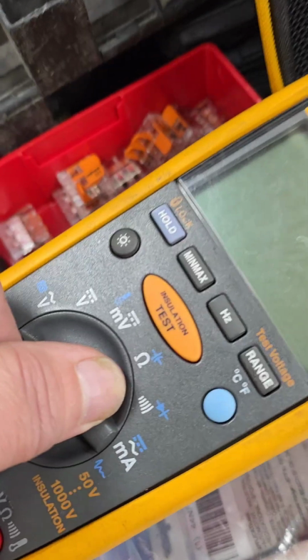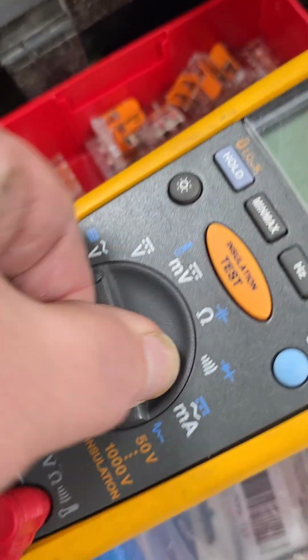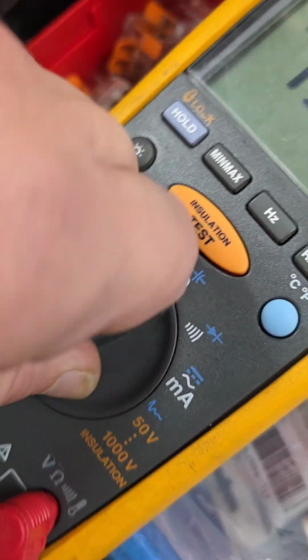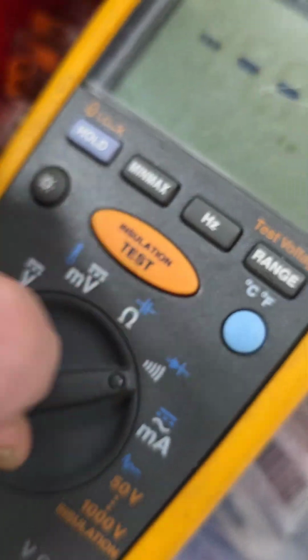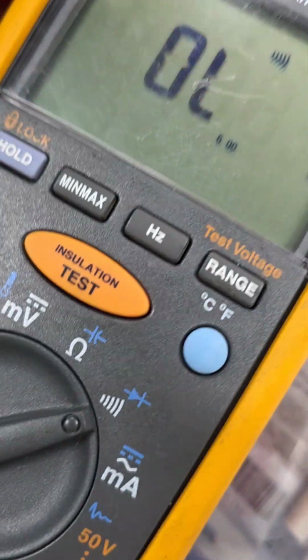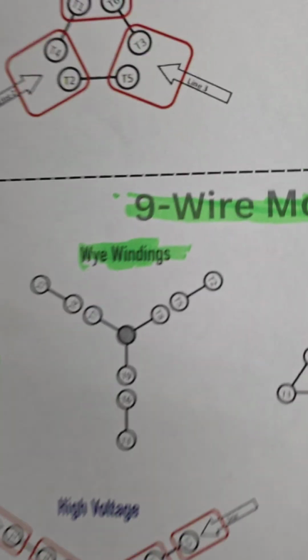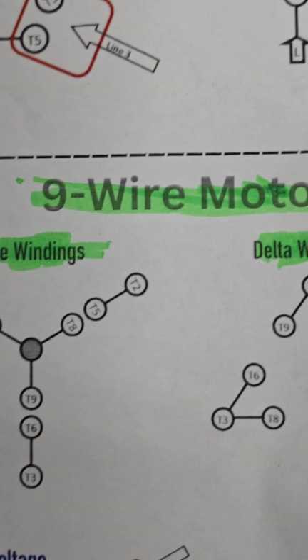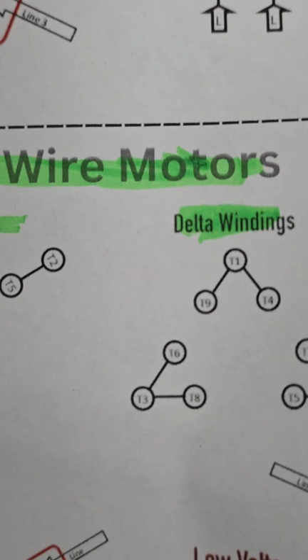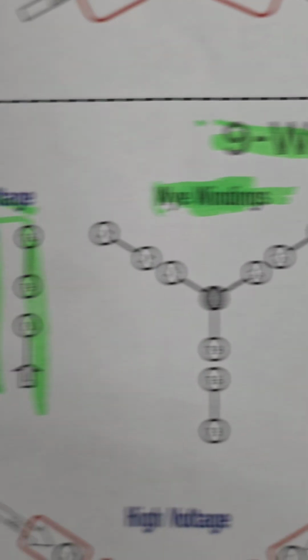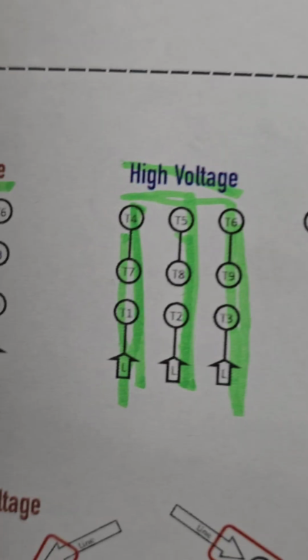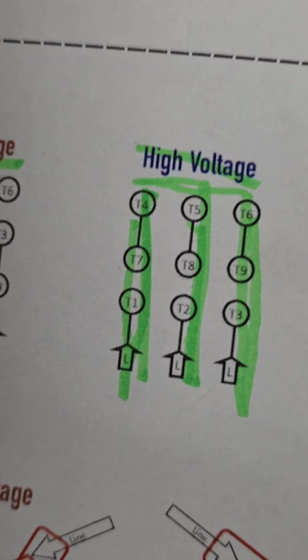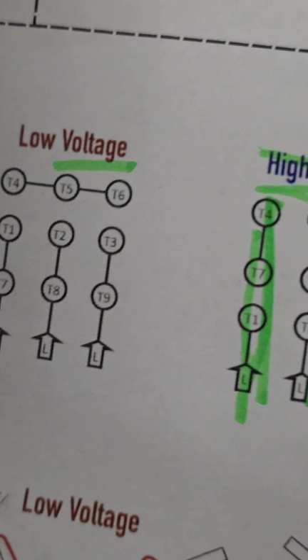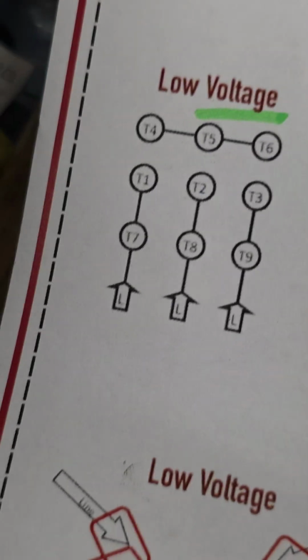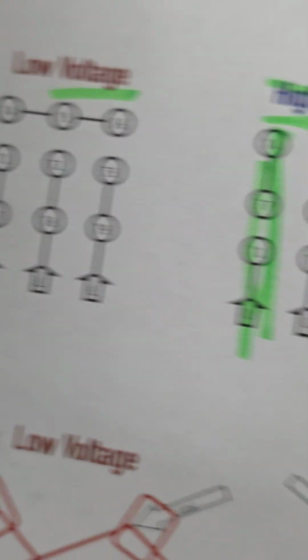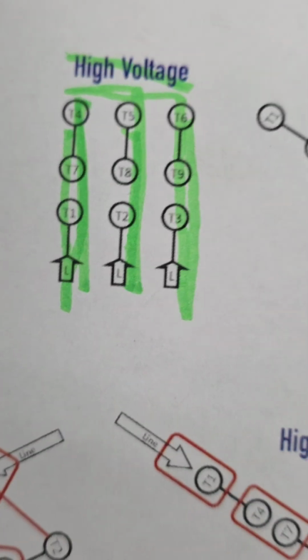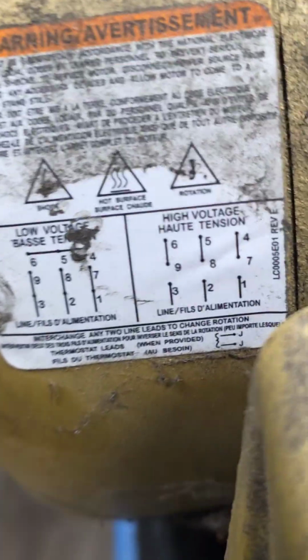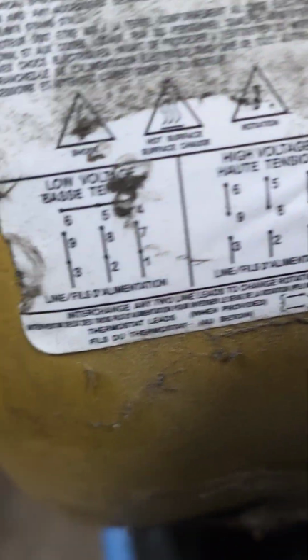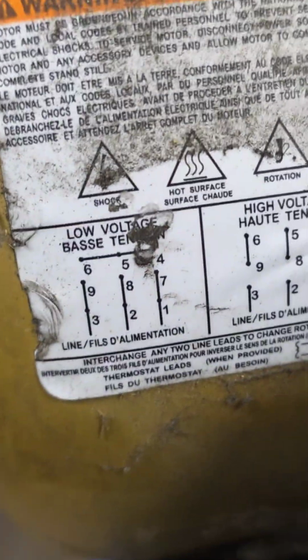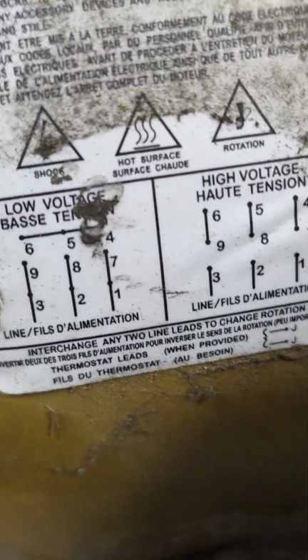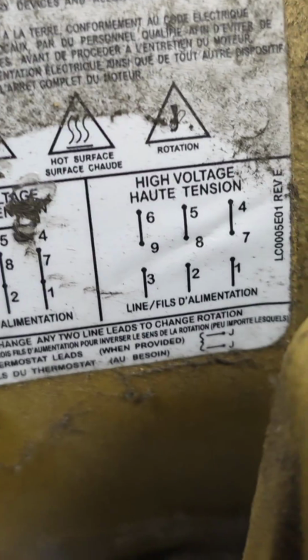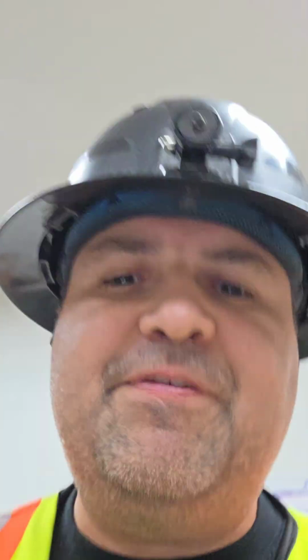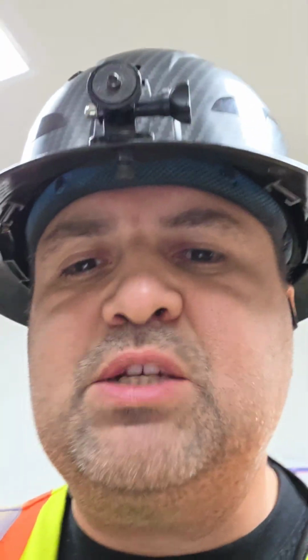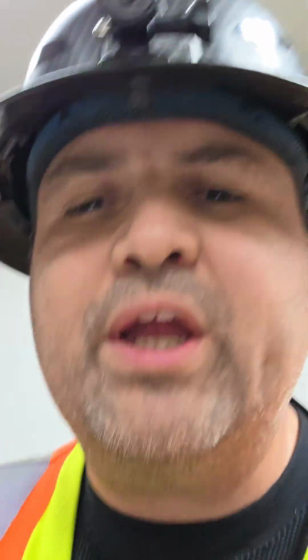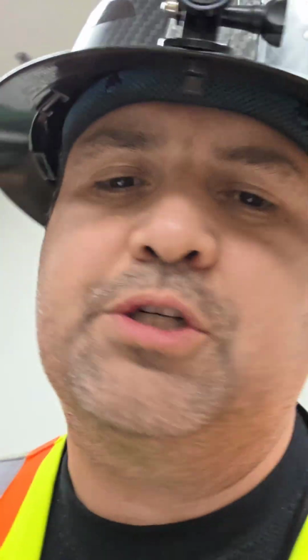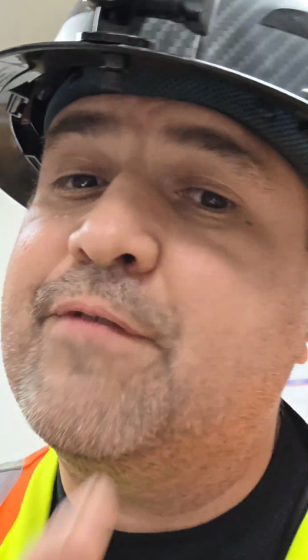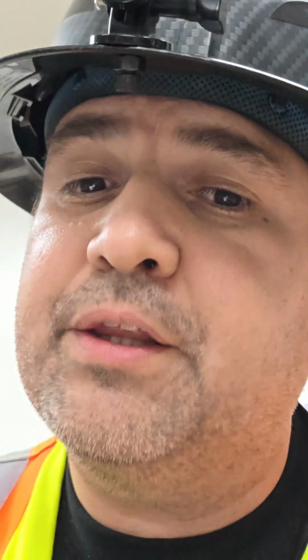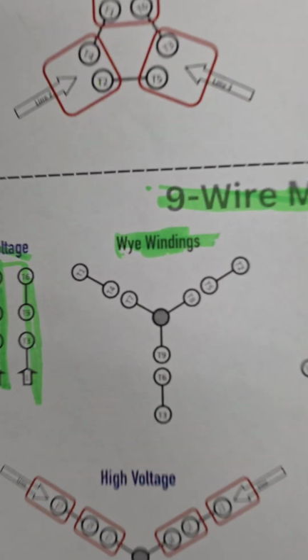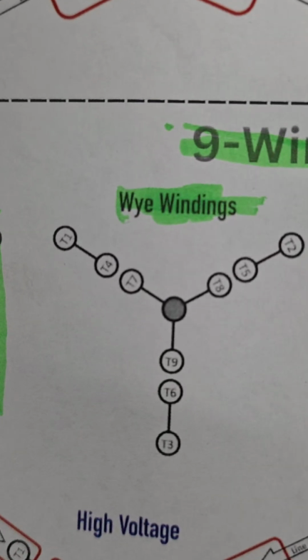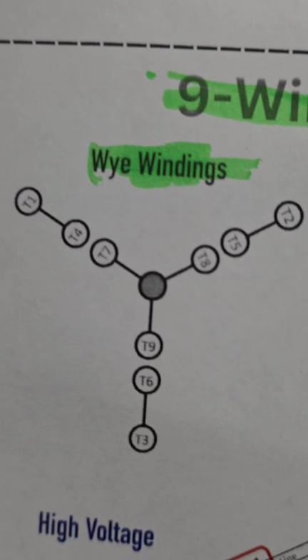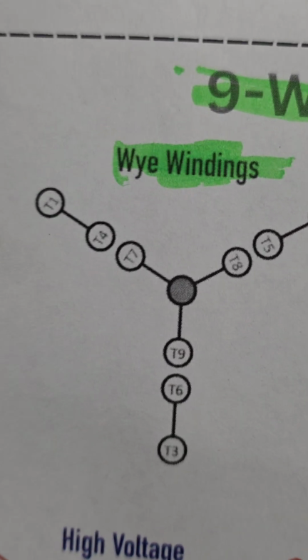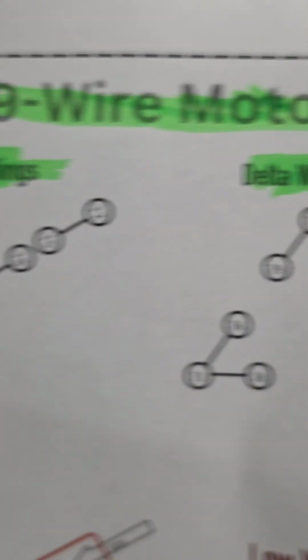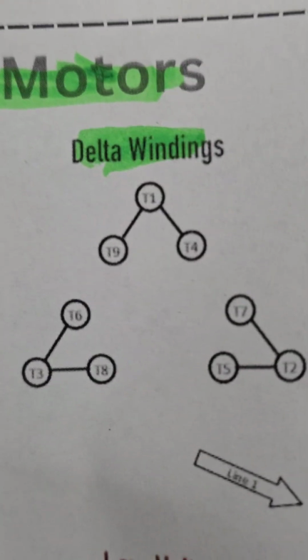In this case, I want to set my meter to continuity. Then I'm going to look at the diagram for what is involved for a nine wire motor. You should have the same wiring chart on the motor itself, but if it was missing, with a quick Google search you can find it. First thing is to see if your windings are in Y or Delta.